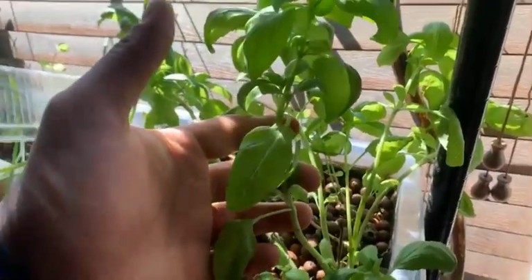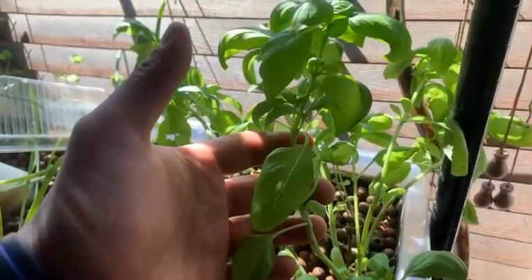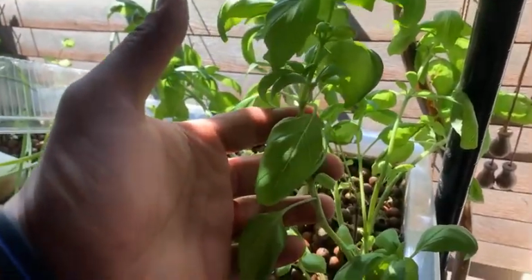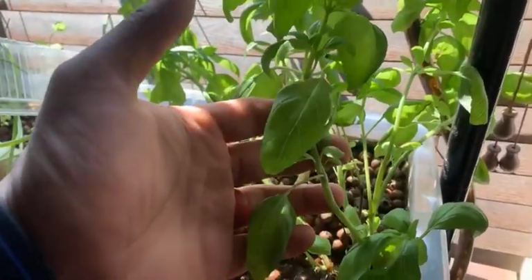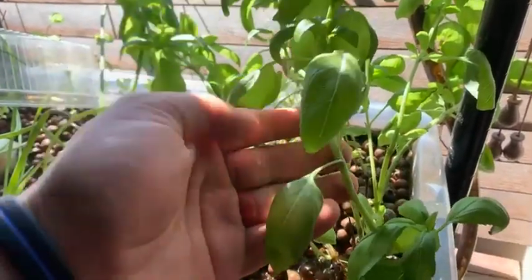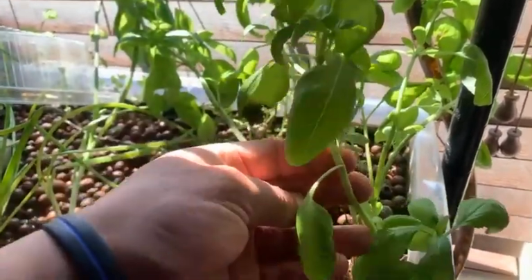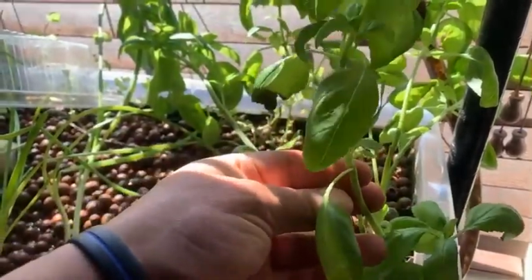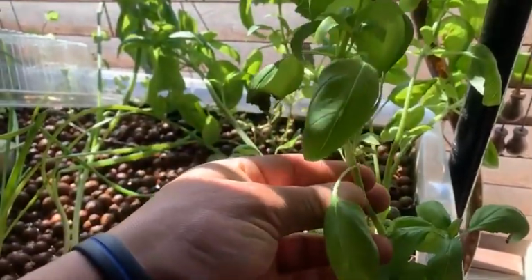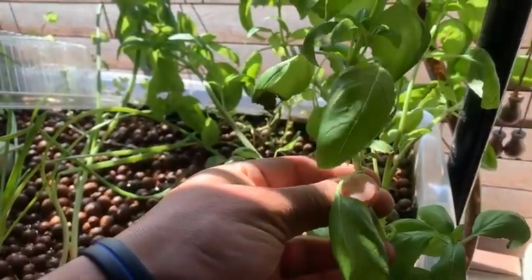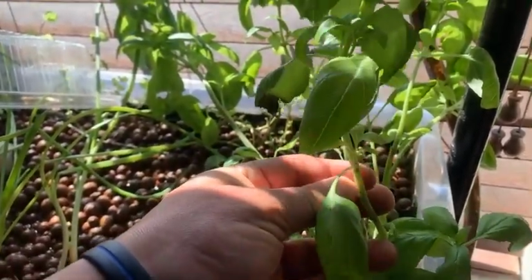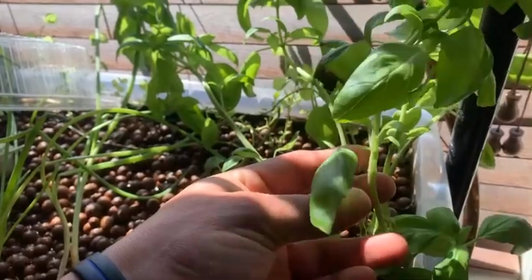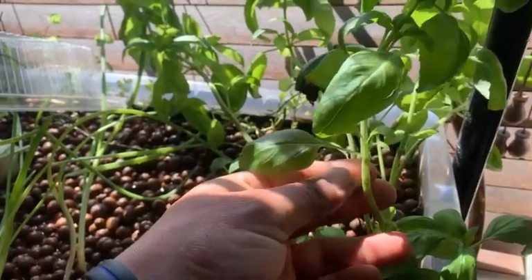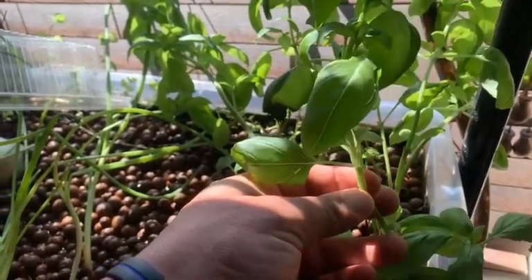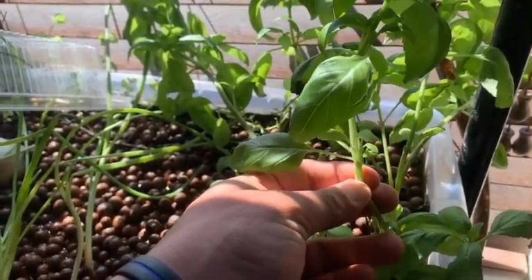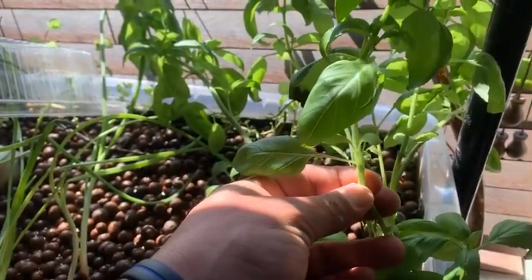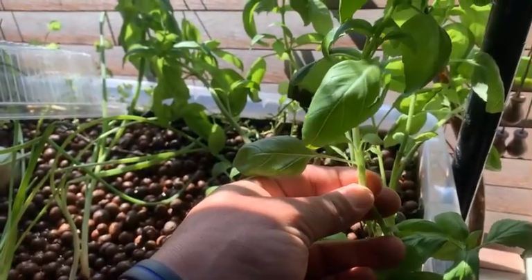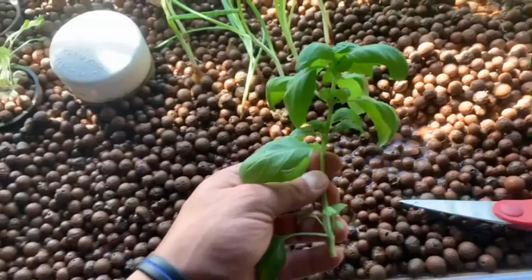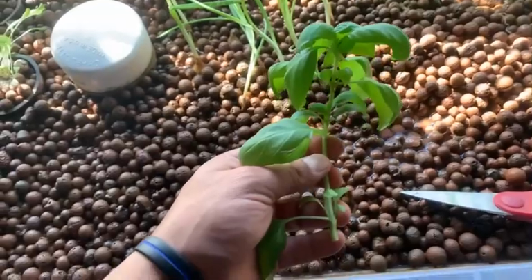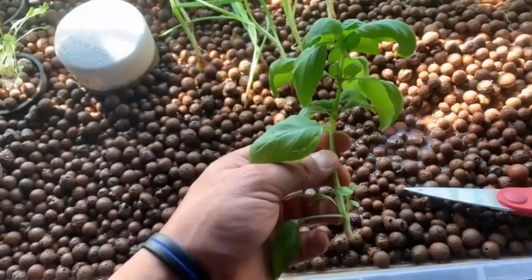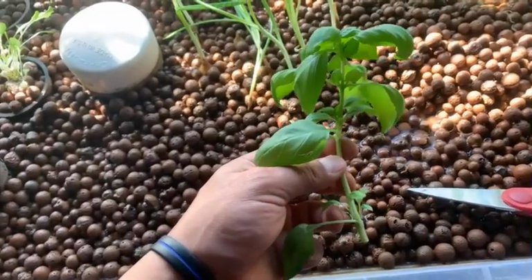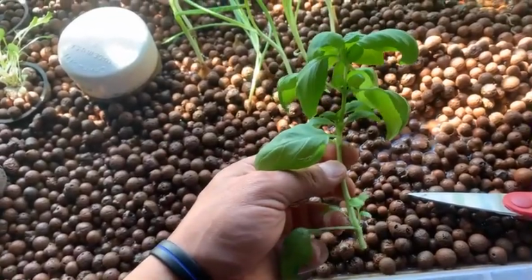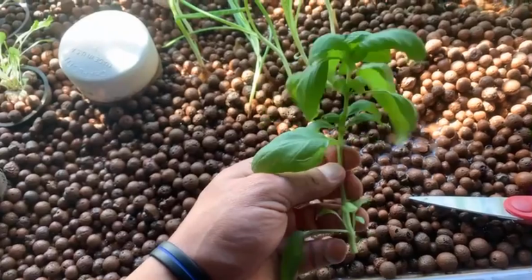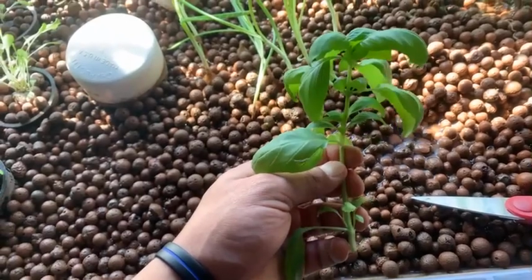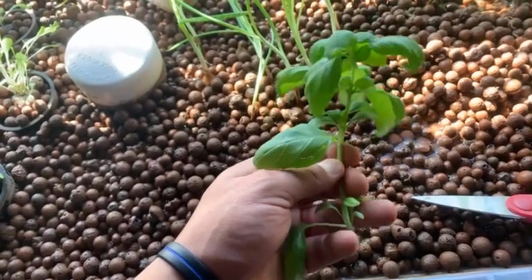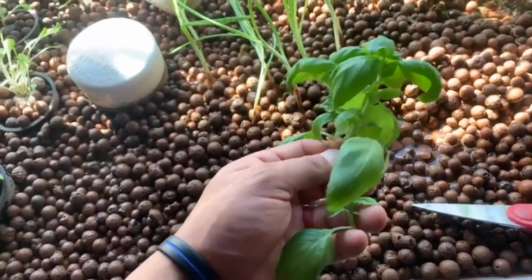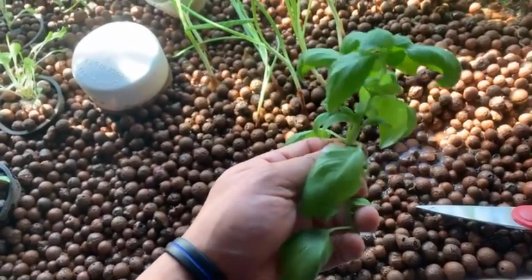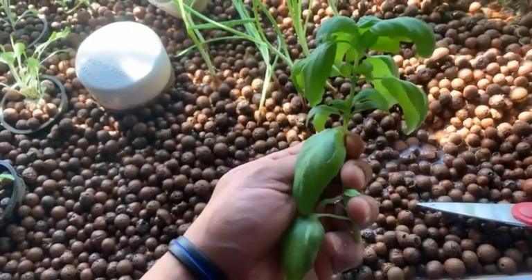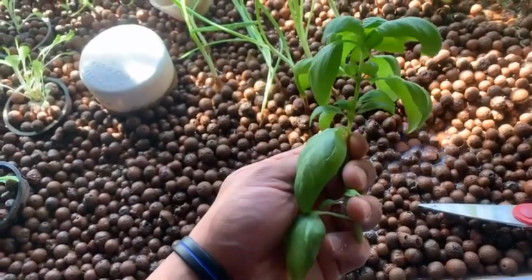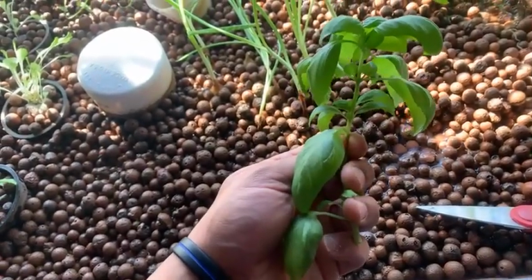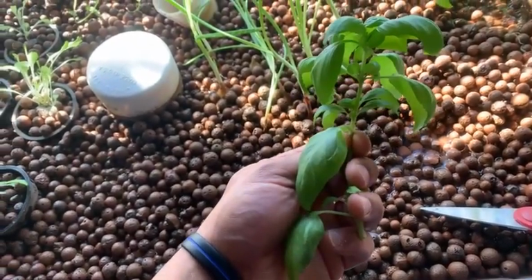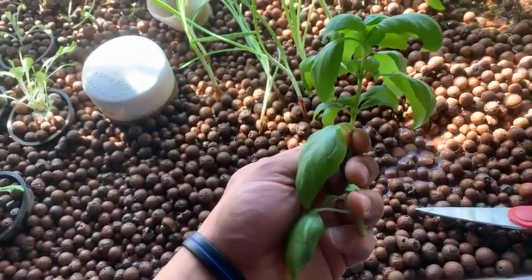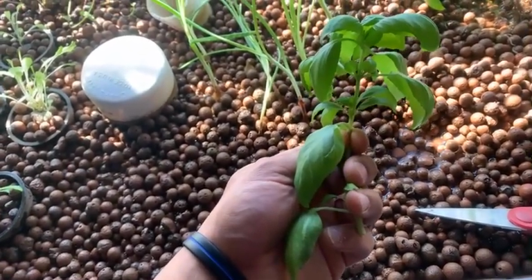We're gonna take a cutting from this plant right here. We're gonna cut right below the last leaf. Then we'll prune out some of these bigger leaves, leaving just the smaller ones, and then re-transplant it in the grow bed.